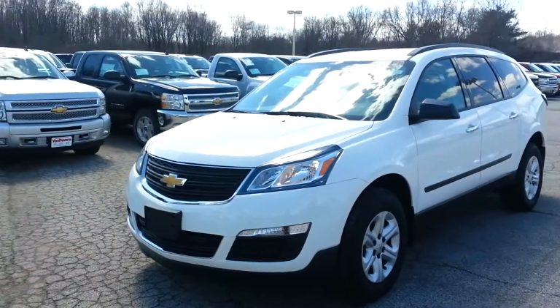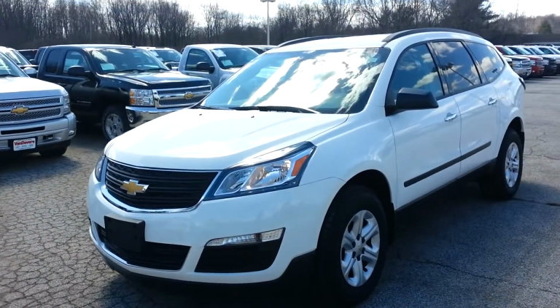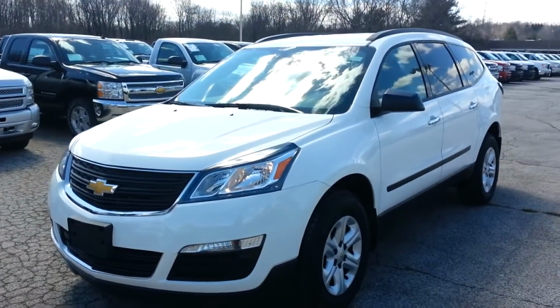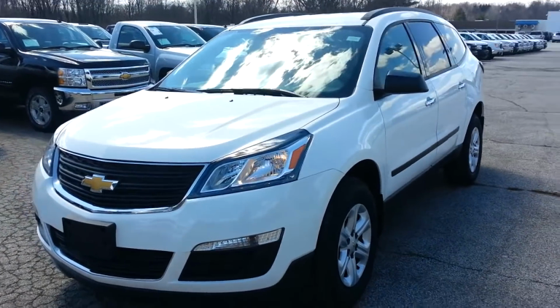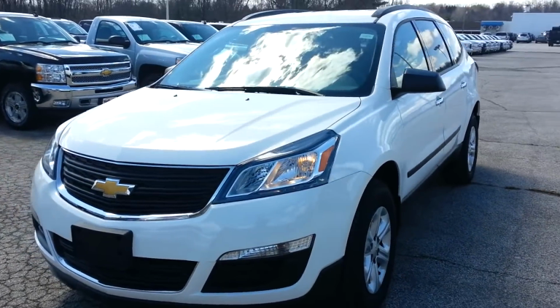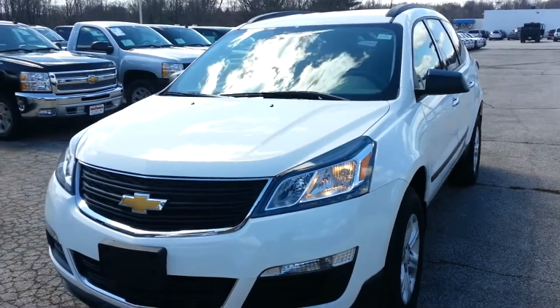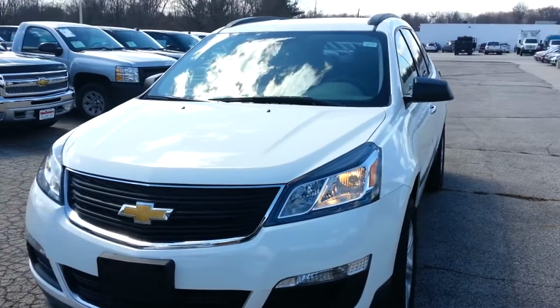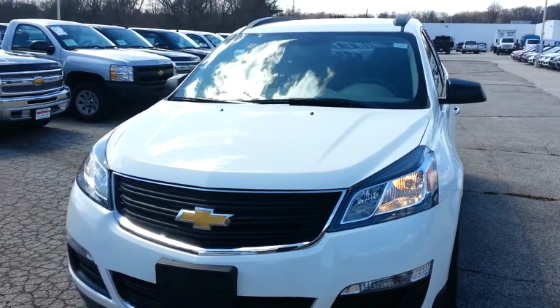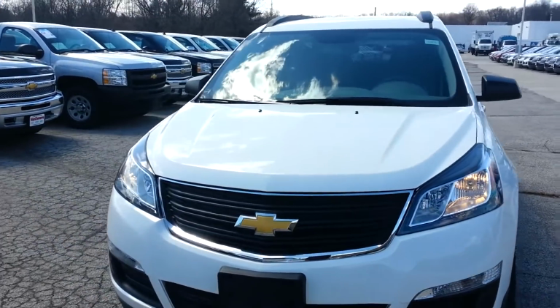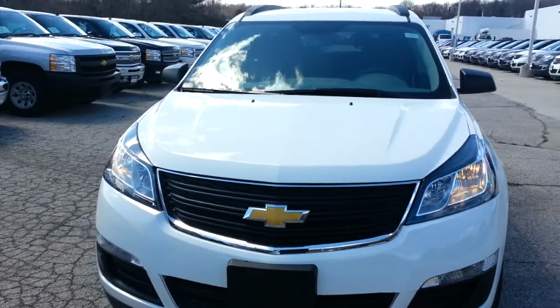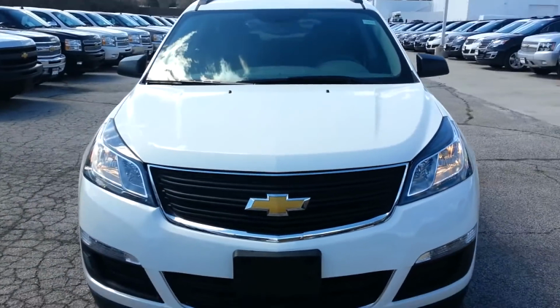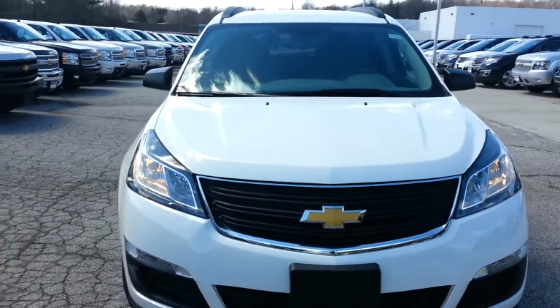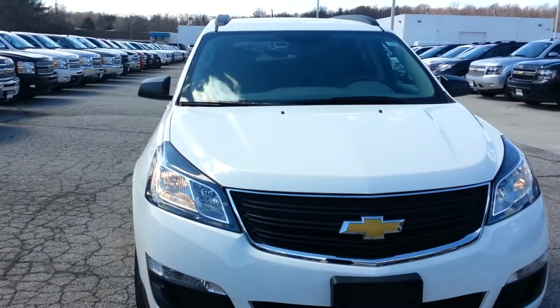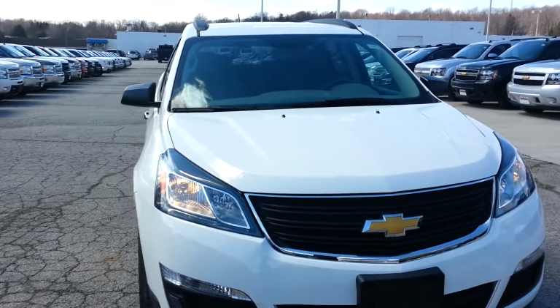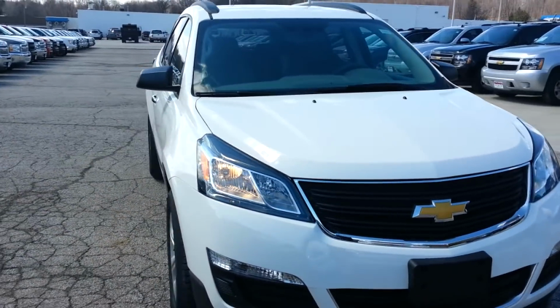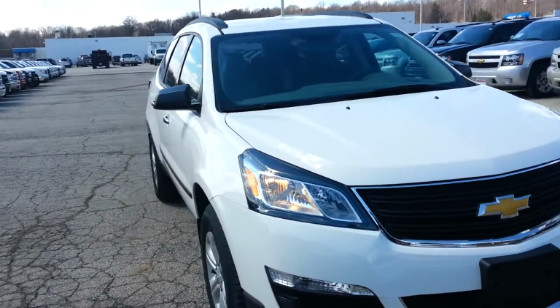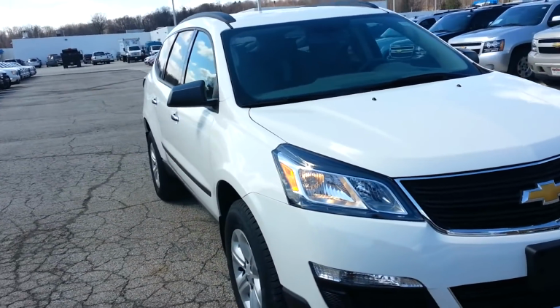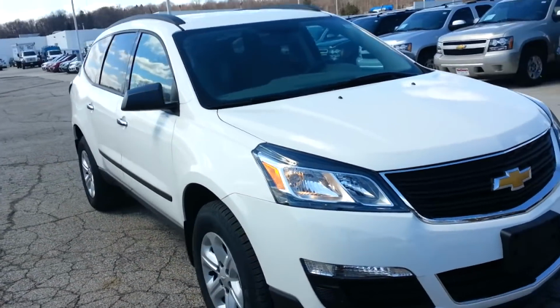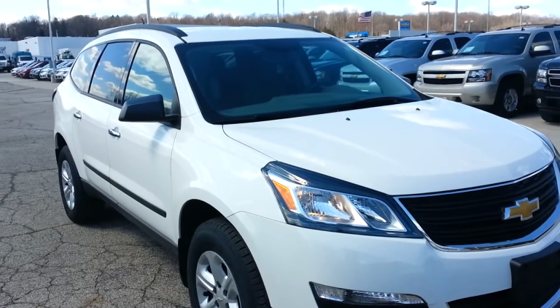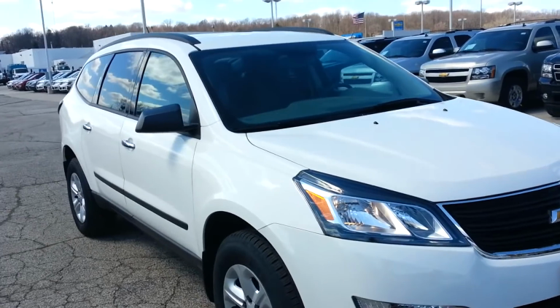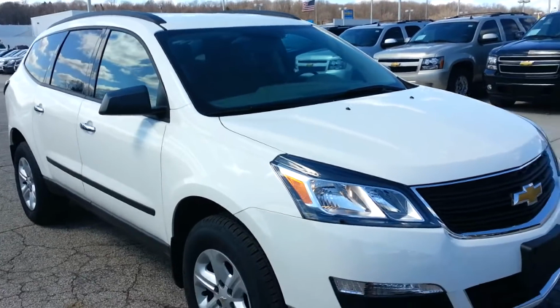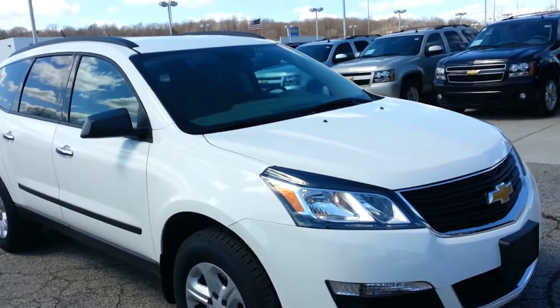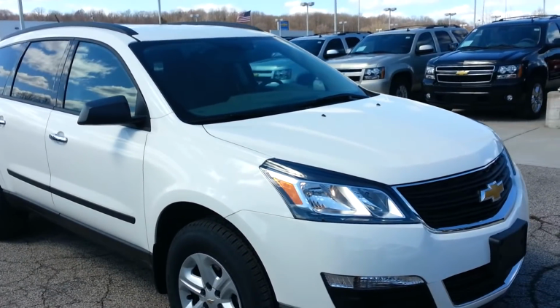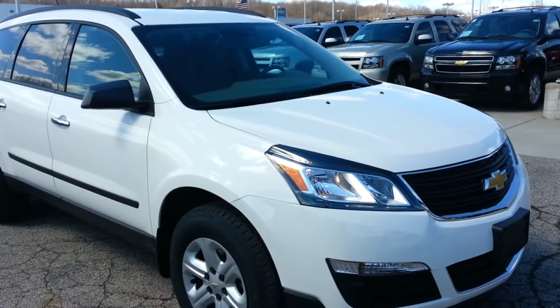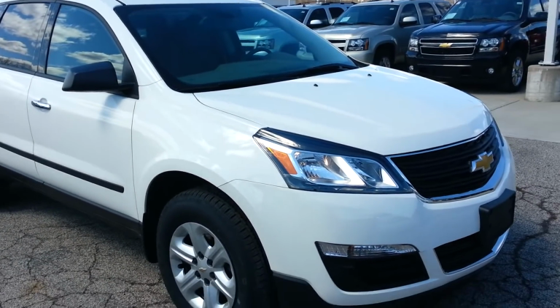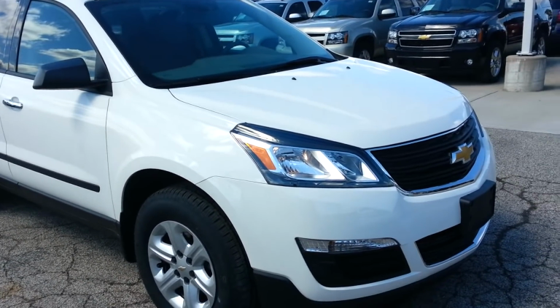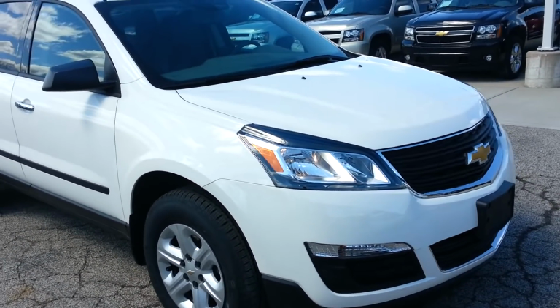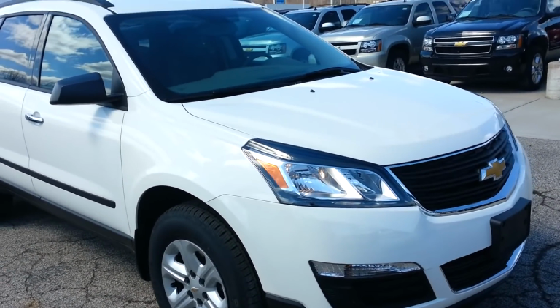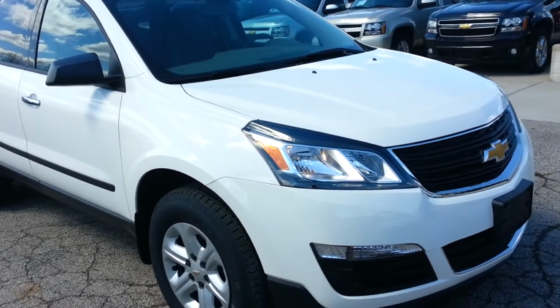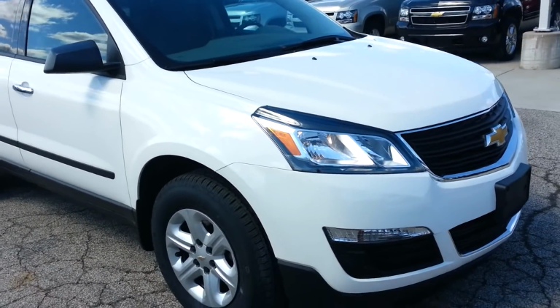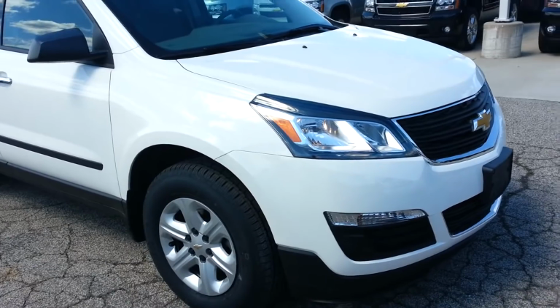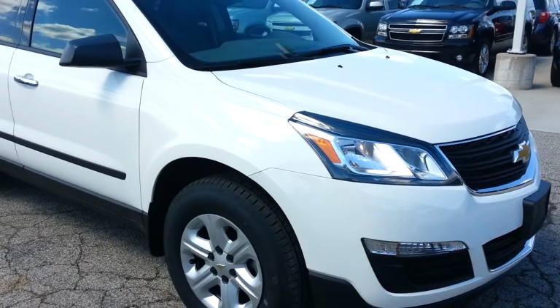I'm going to start here with the new 2013 Traverse. My direct line is 330-510-9613. There are a couple of enhancements to the Traverse for 2013, like new headlights and taillights, and a fog lamp display.